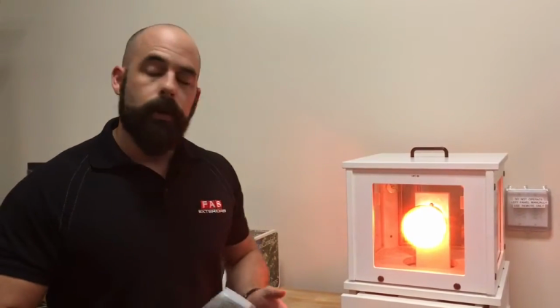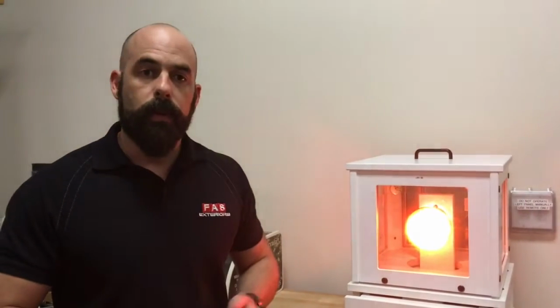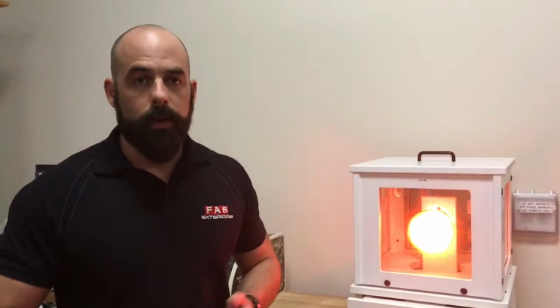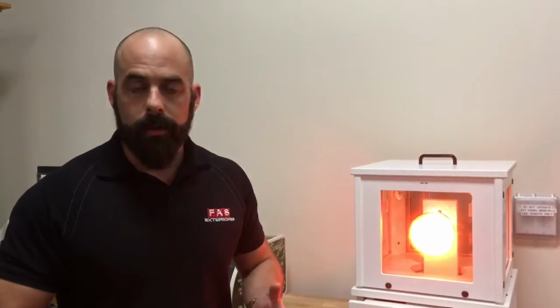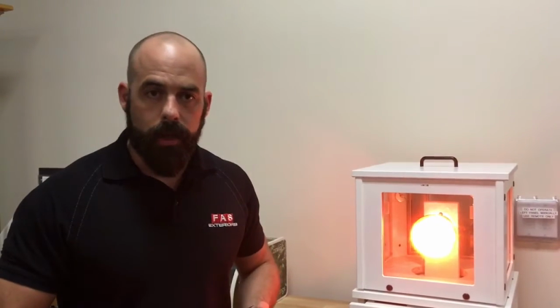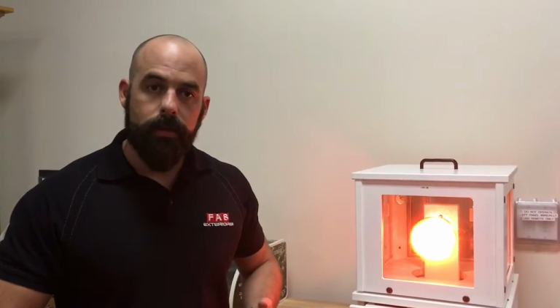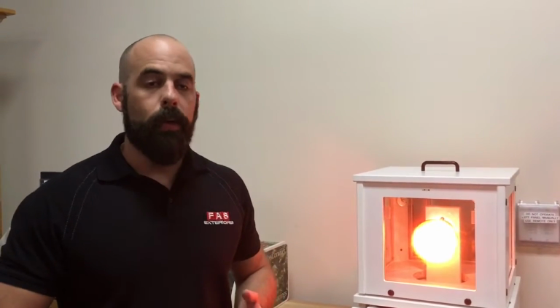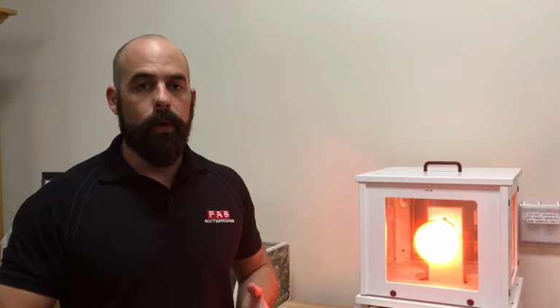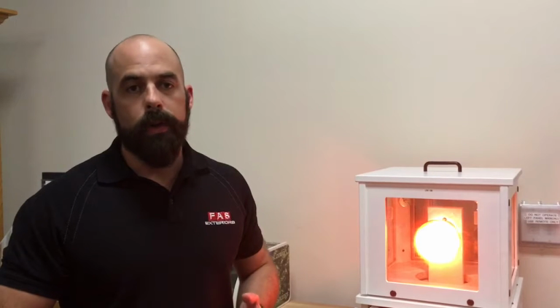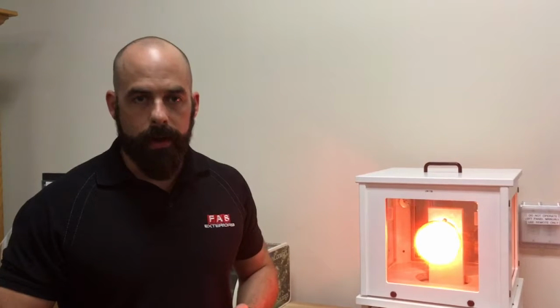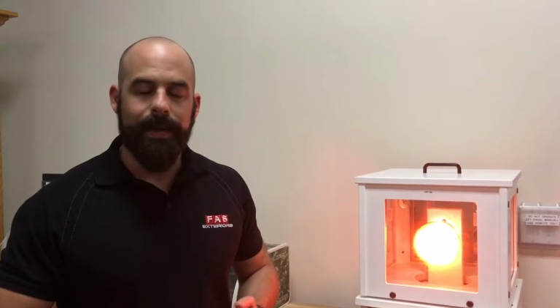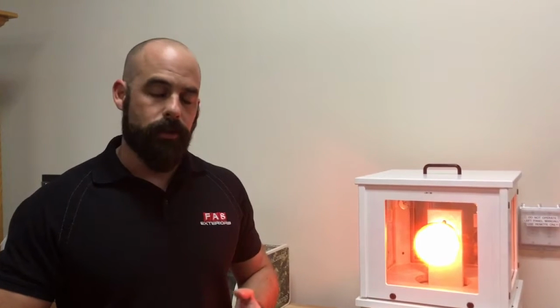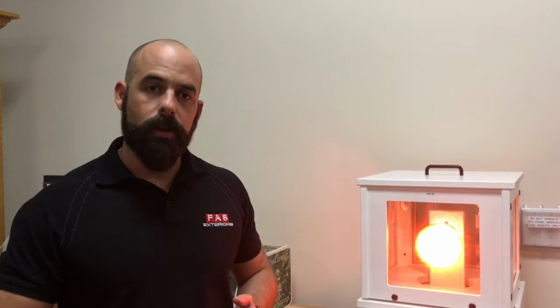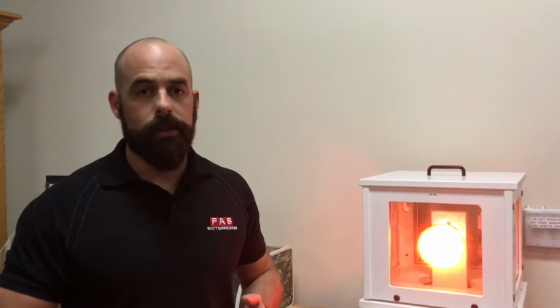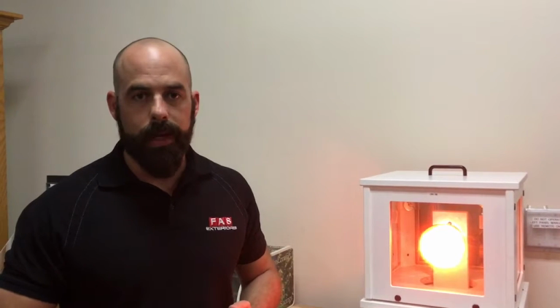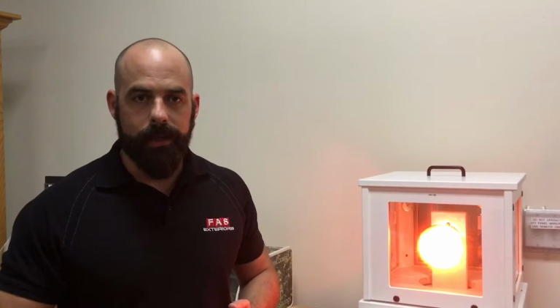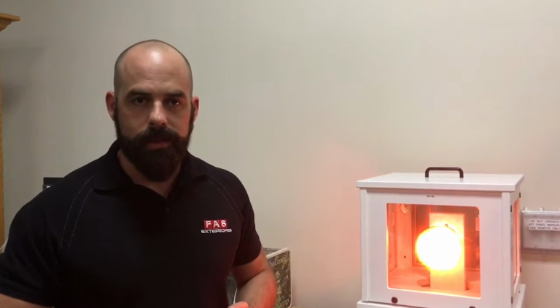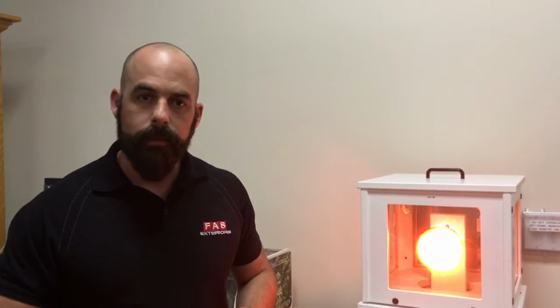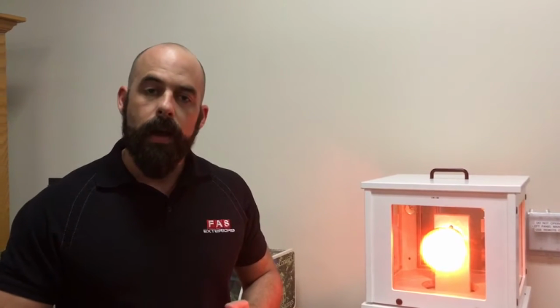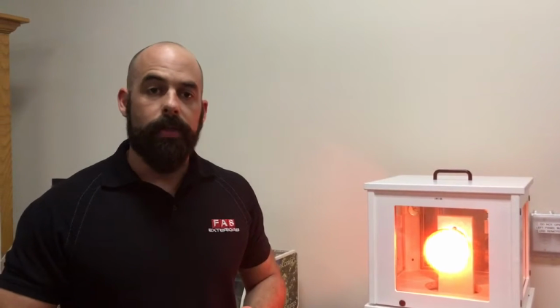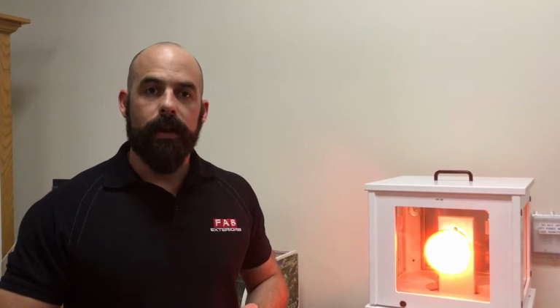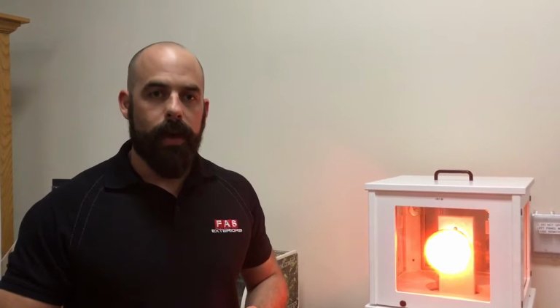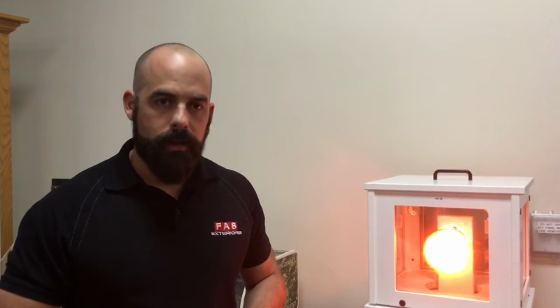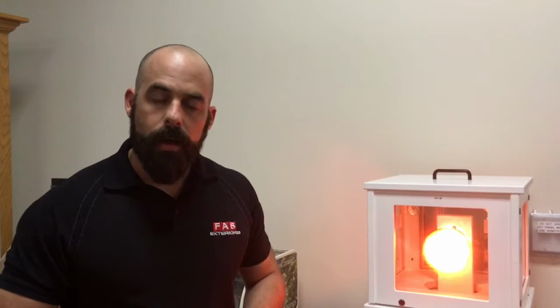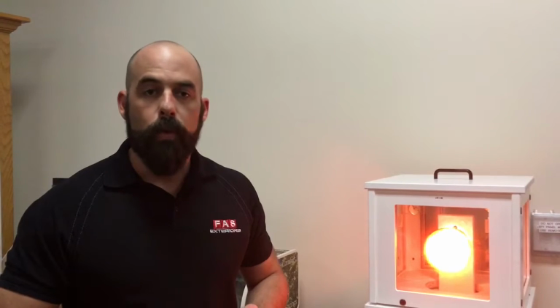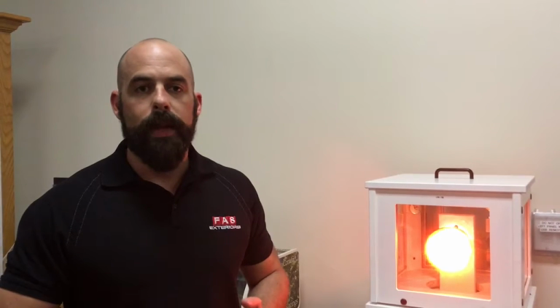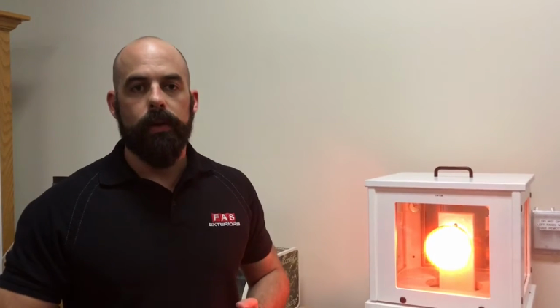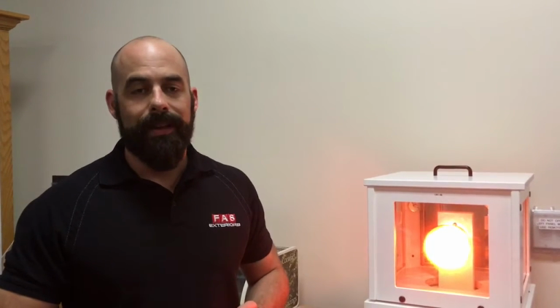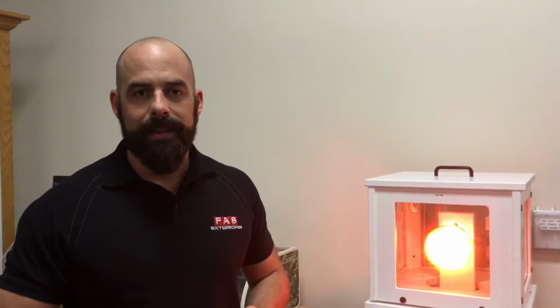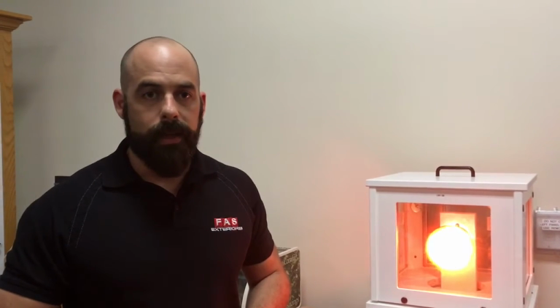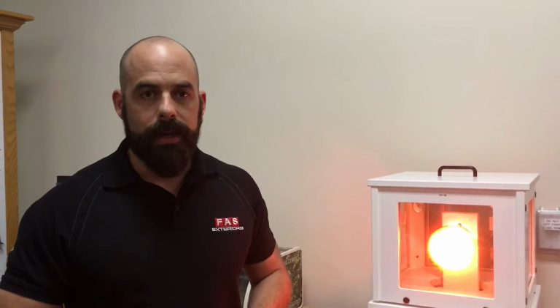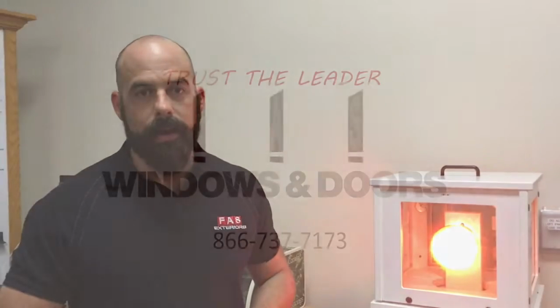Don't forget, for current energy codes, low E will be required to meet Energy Star Southern regulations. Thank you guys for watching. For more information, go to FASWD.com.